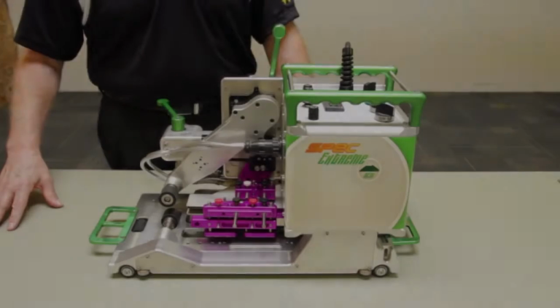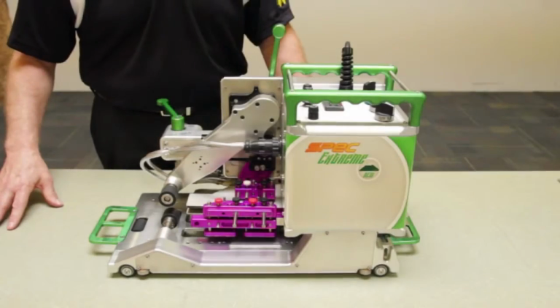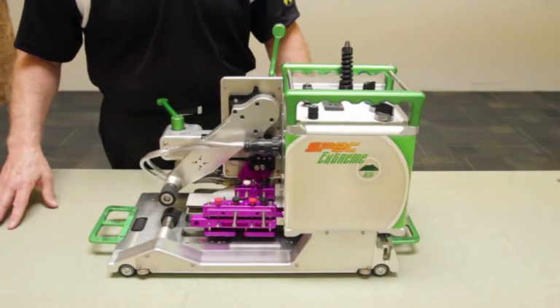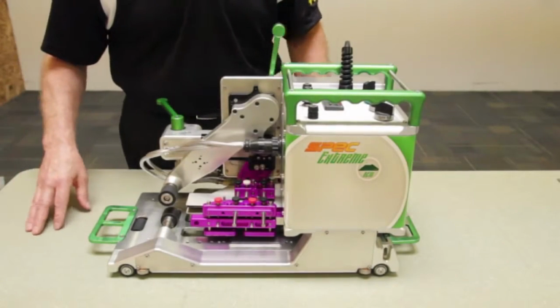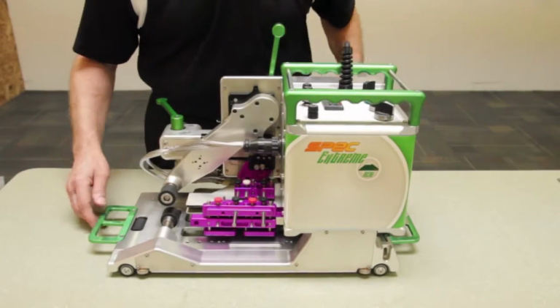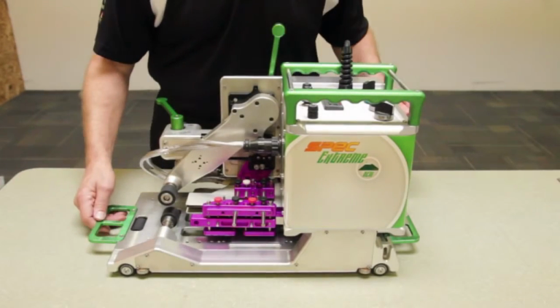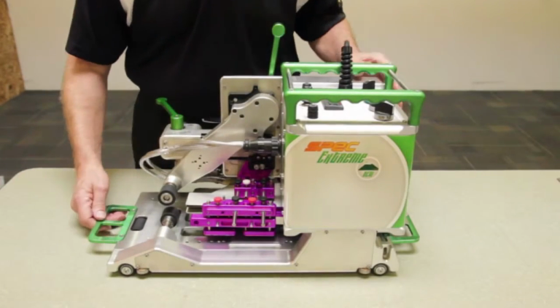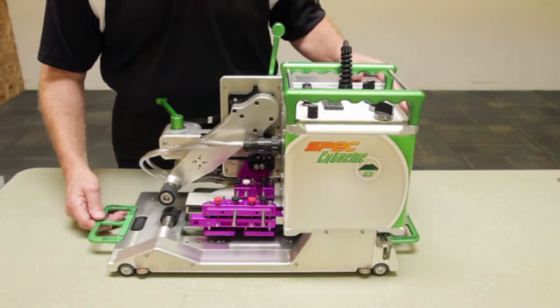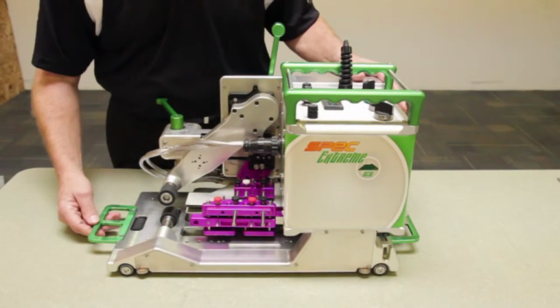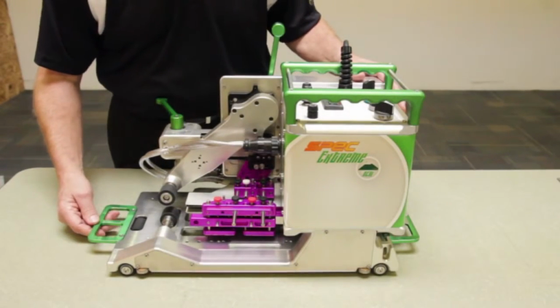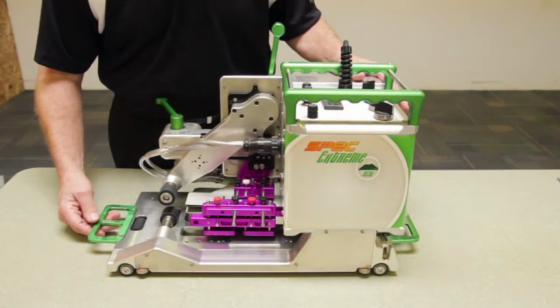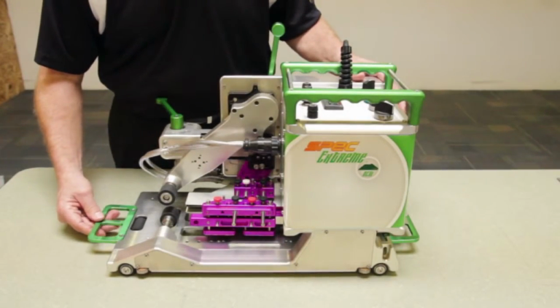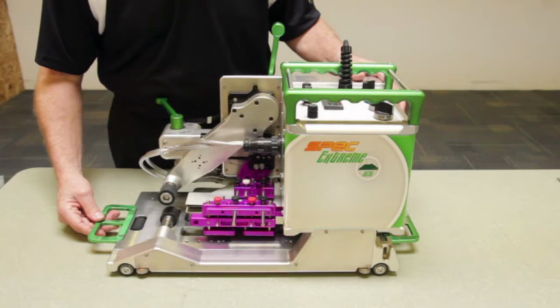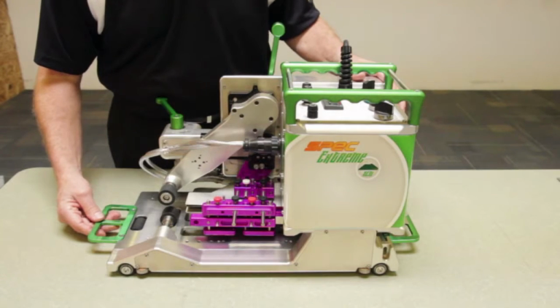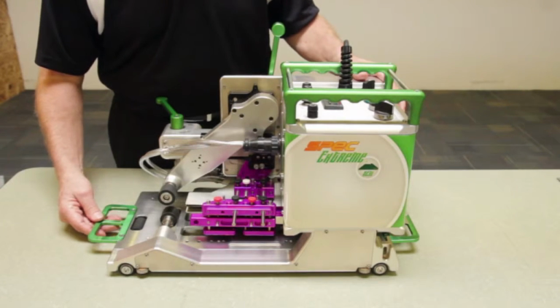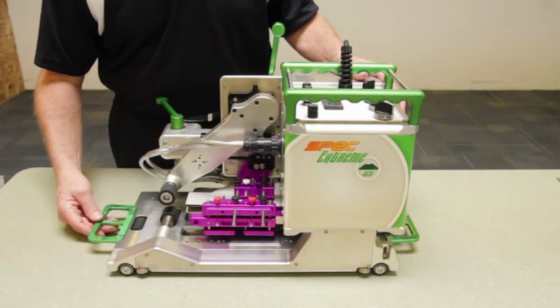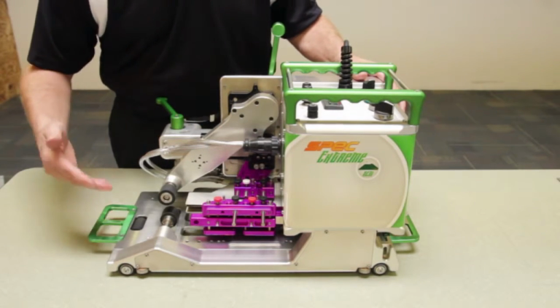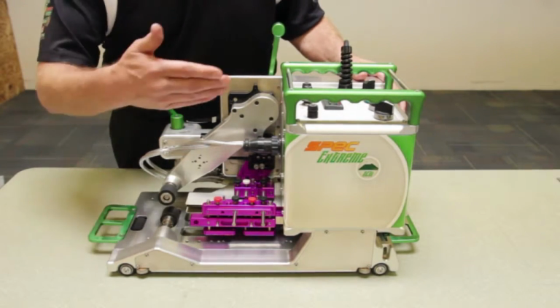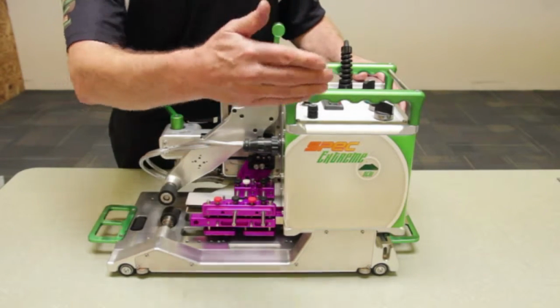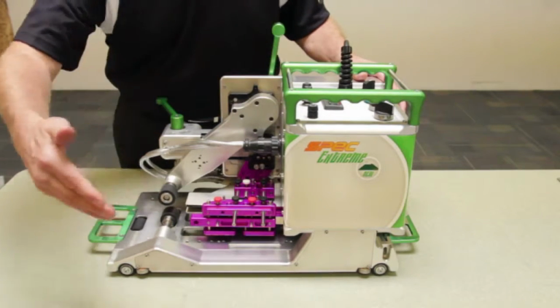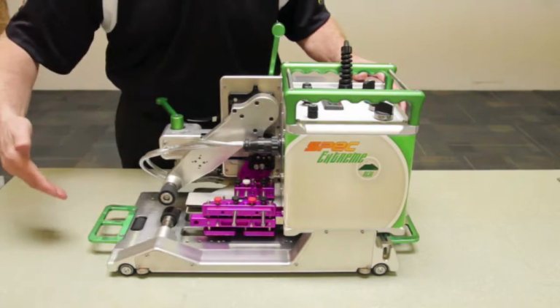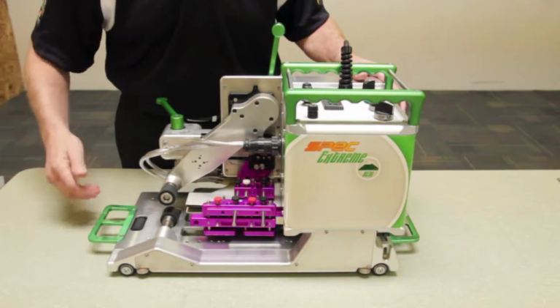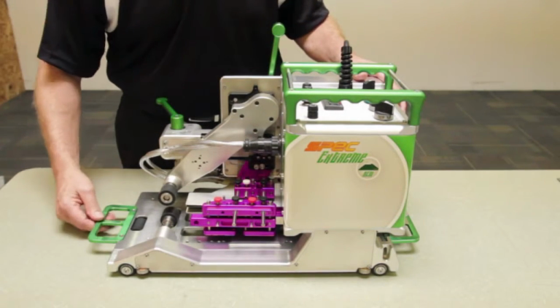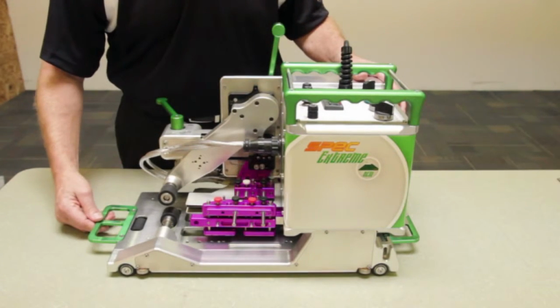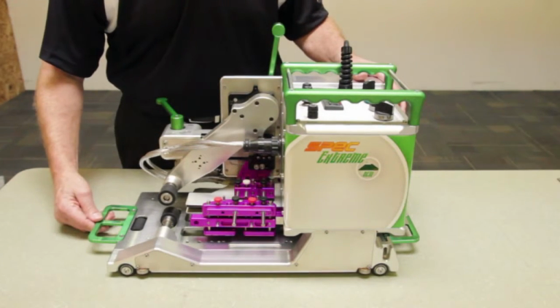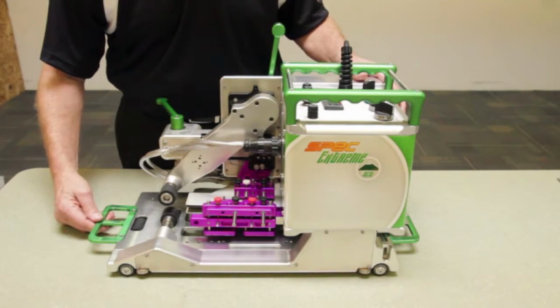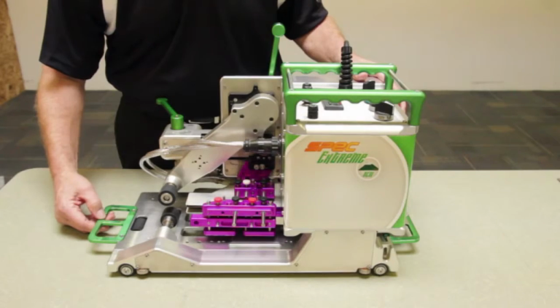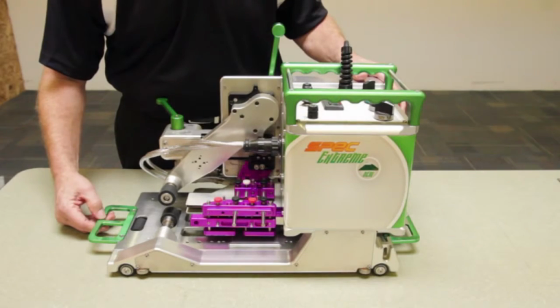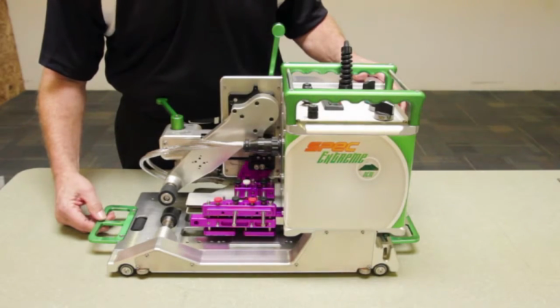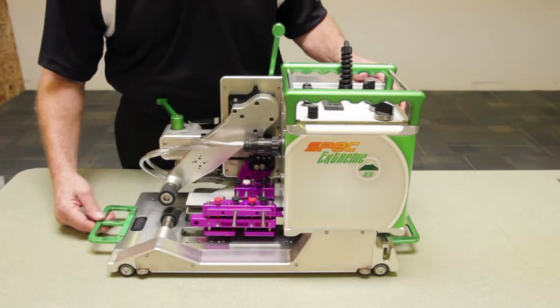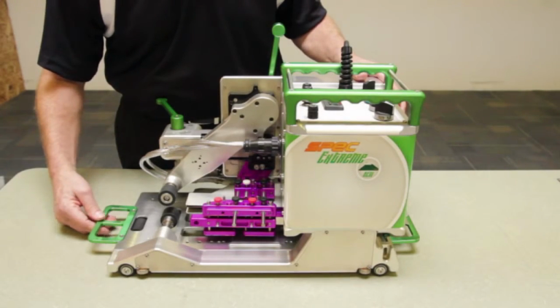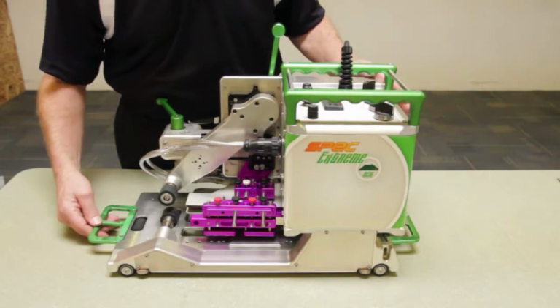As an introduction to the Spec Extreme Hem Welder, I'd like to begin by showing you around the unit and some special features of this particular hot wedge welding machine.